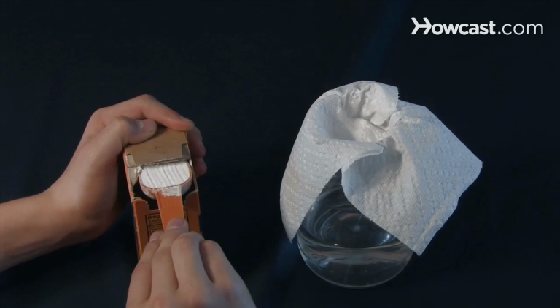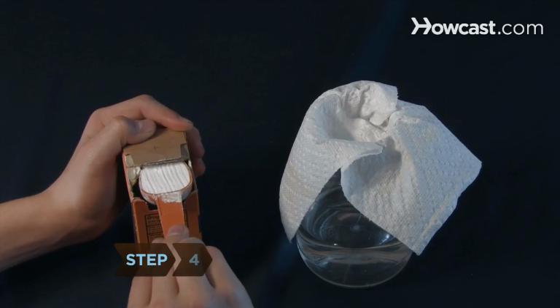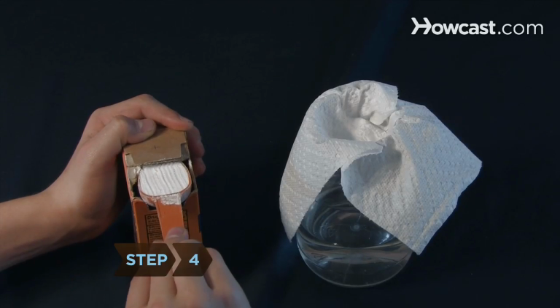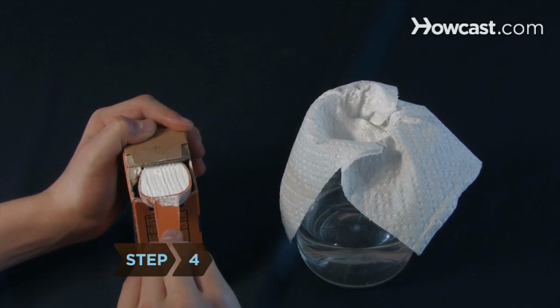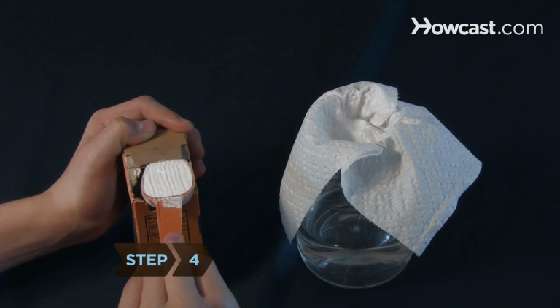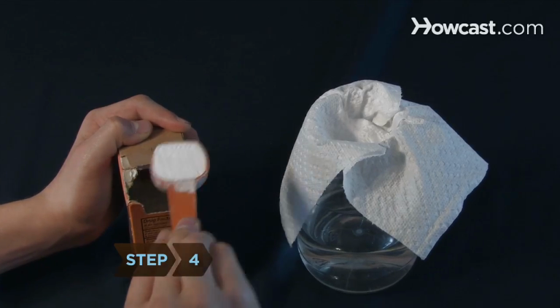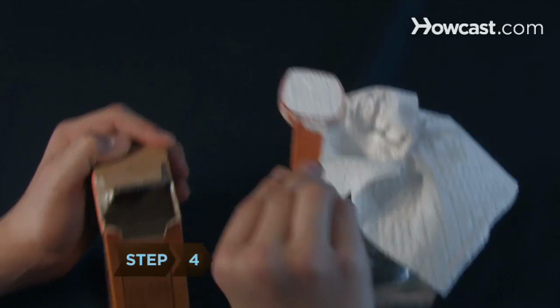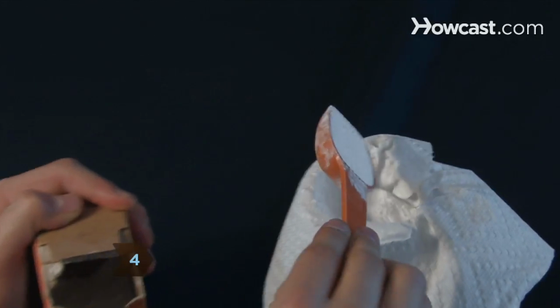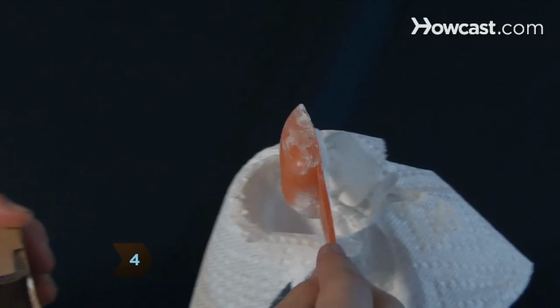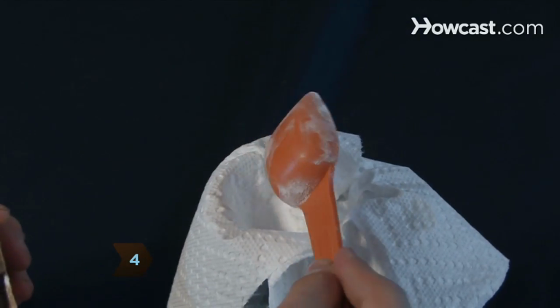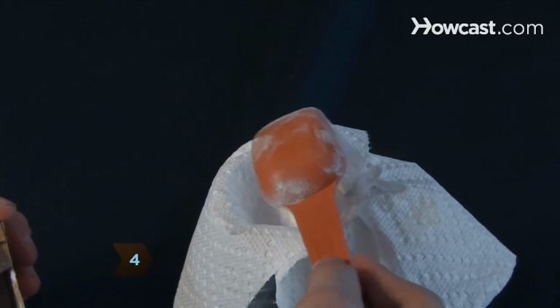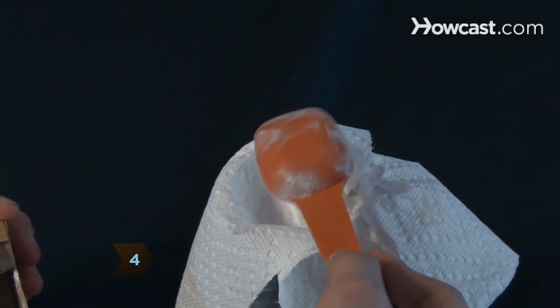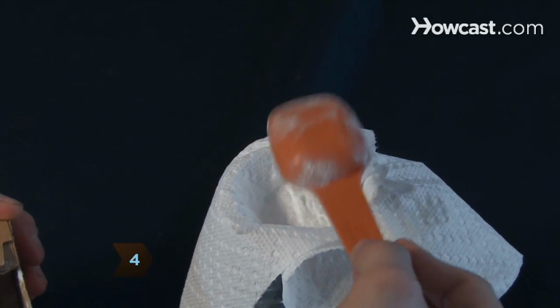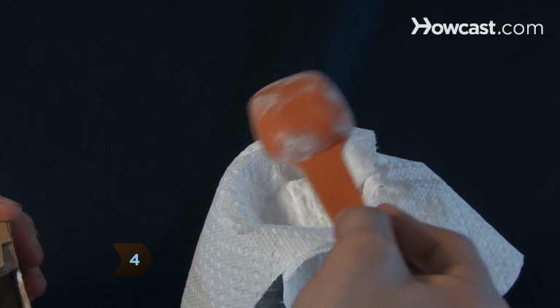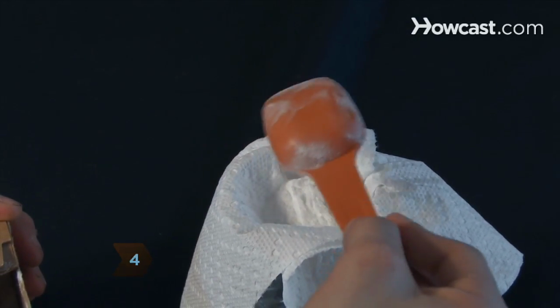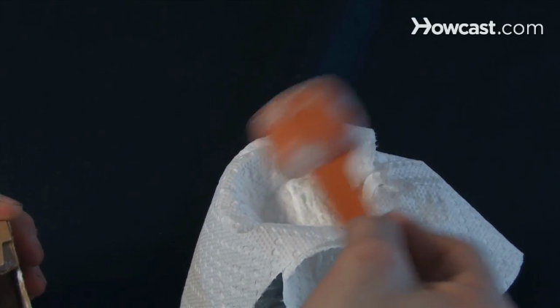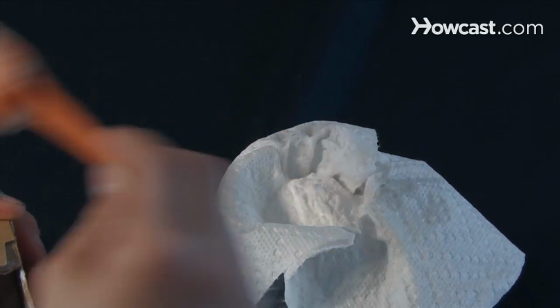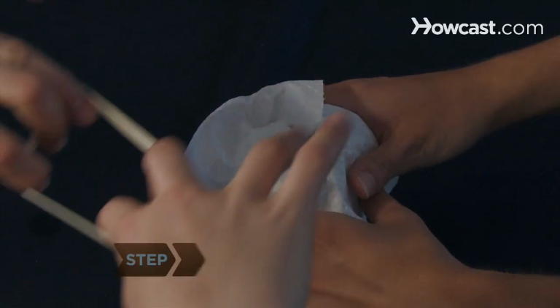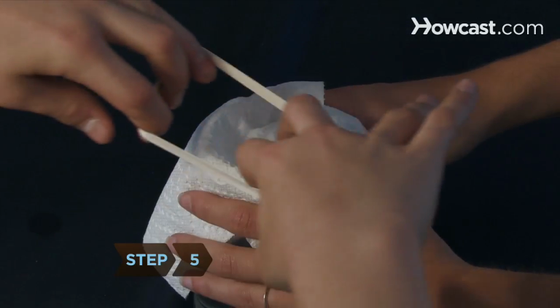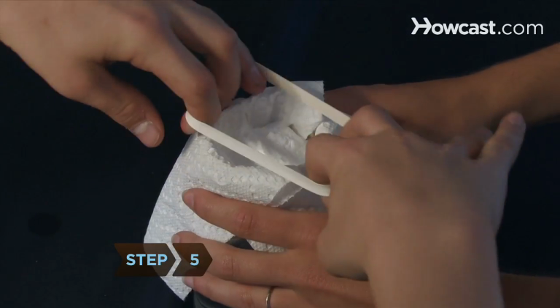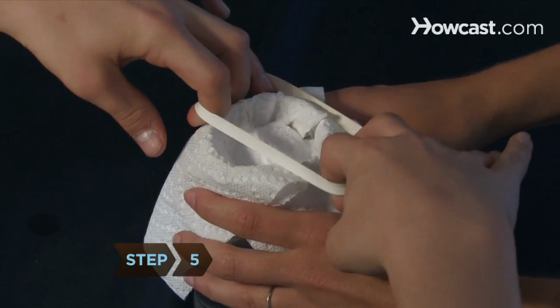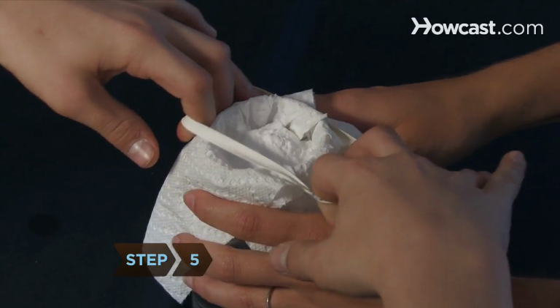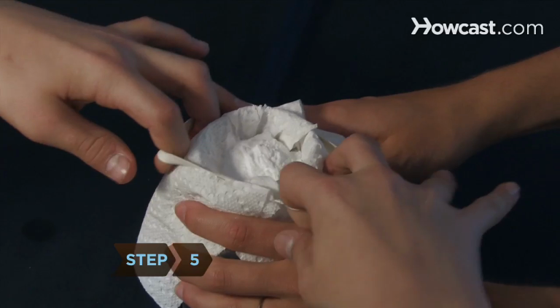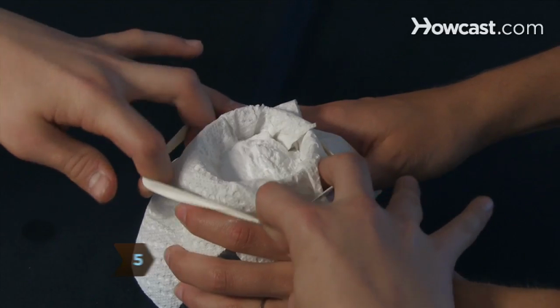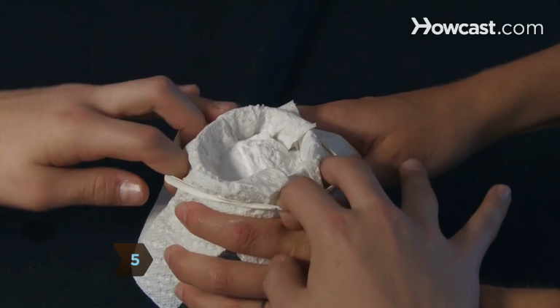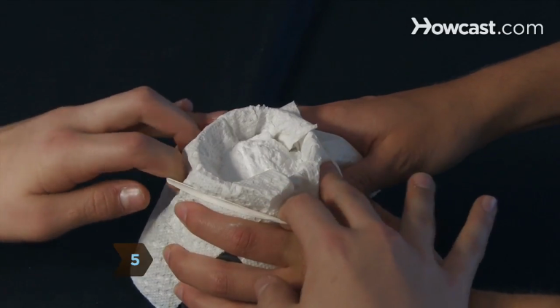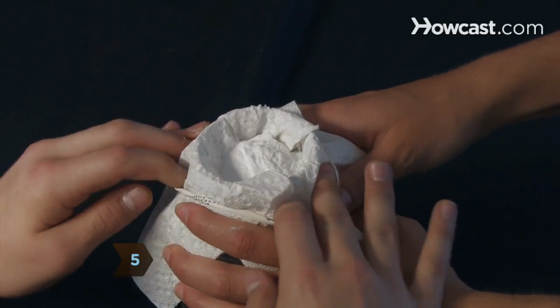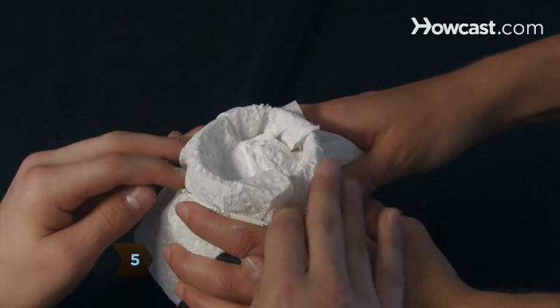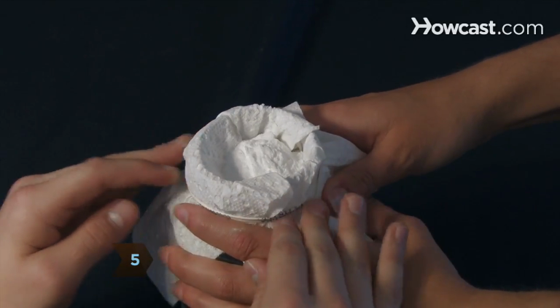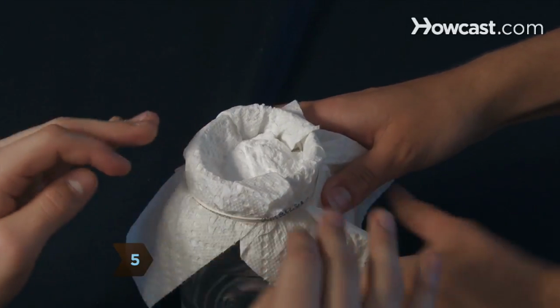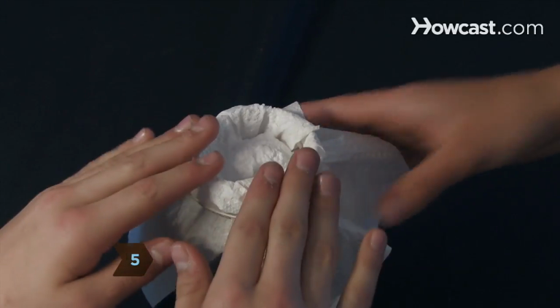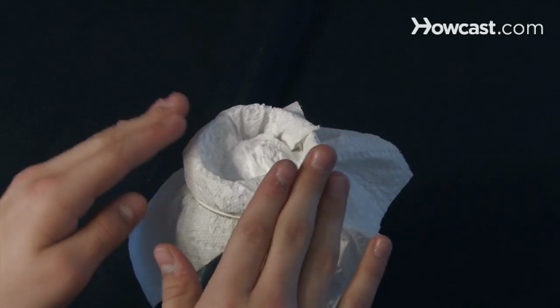Step 4. Pour the baking soda into the jar so that it falls into the paper towel cup. Step 5. Slip the rubber band over the mouth of the jar so that it holds the paper towel in place.